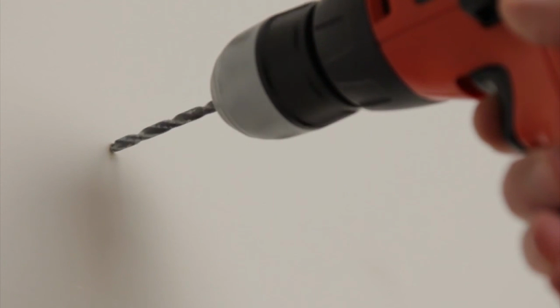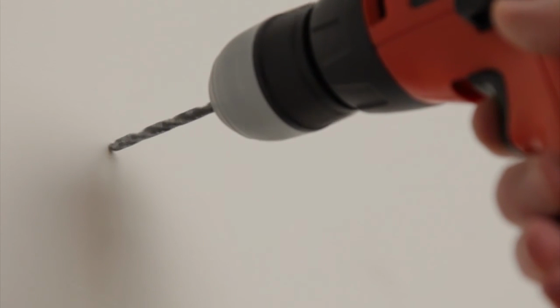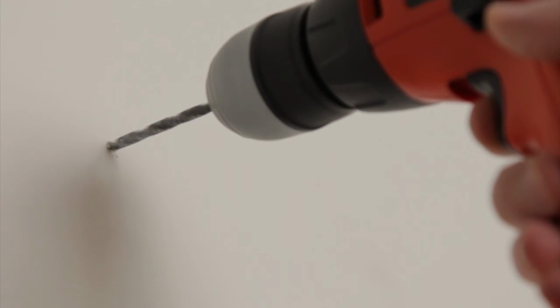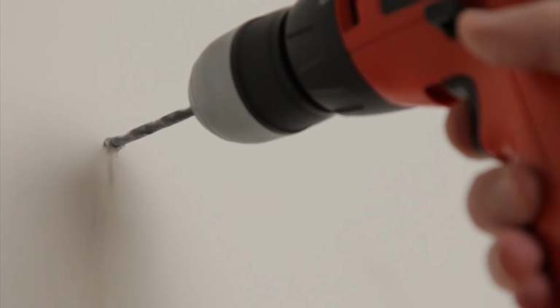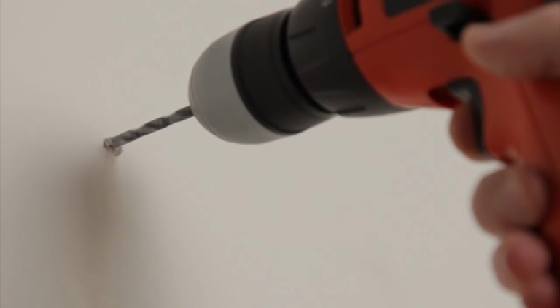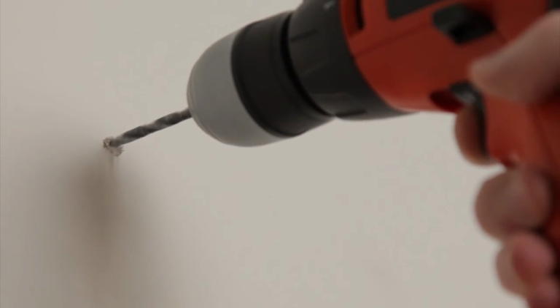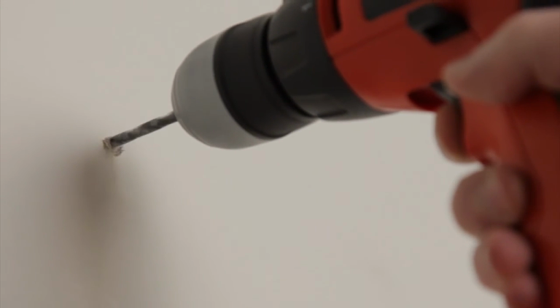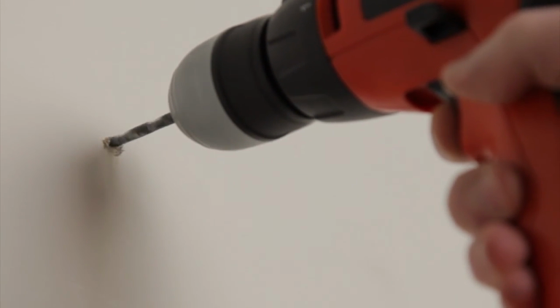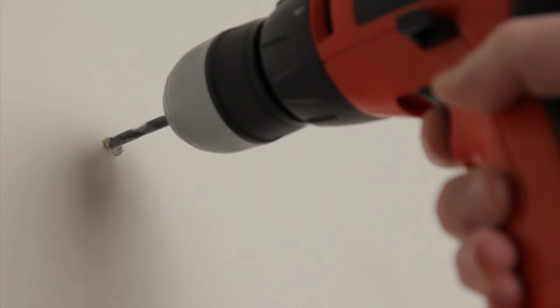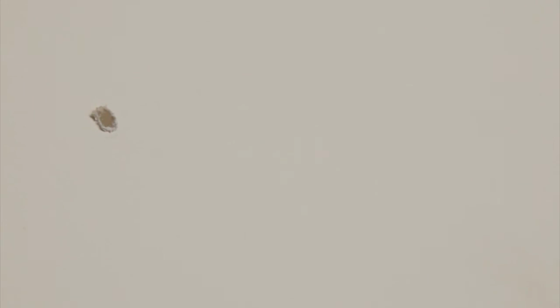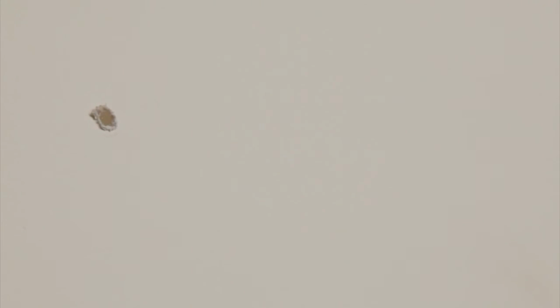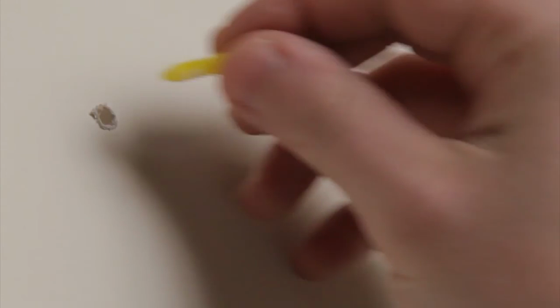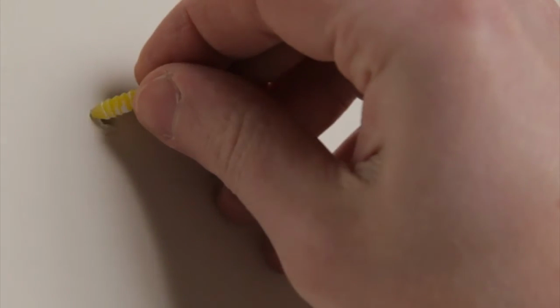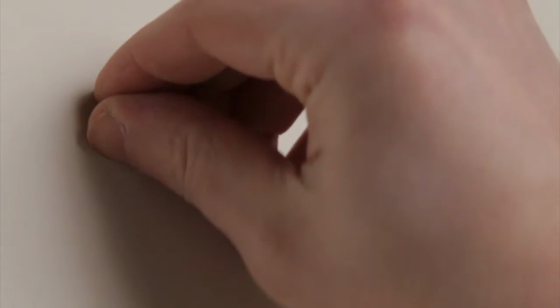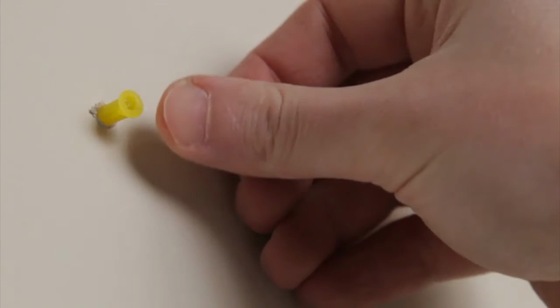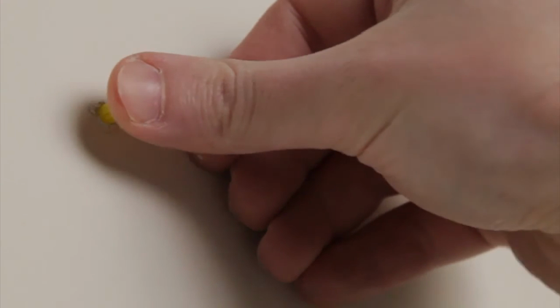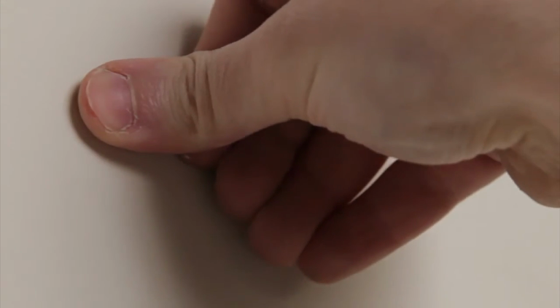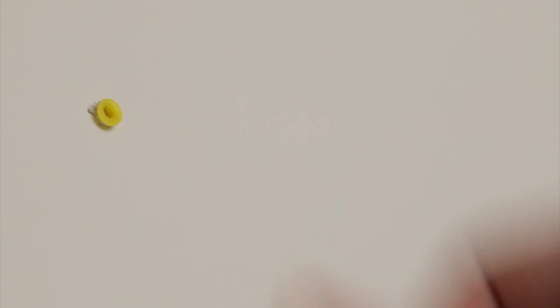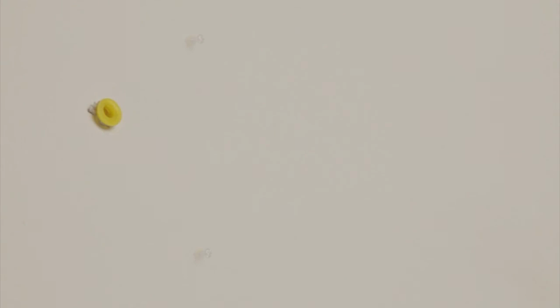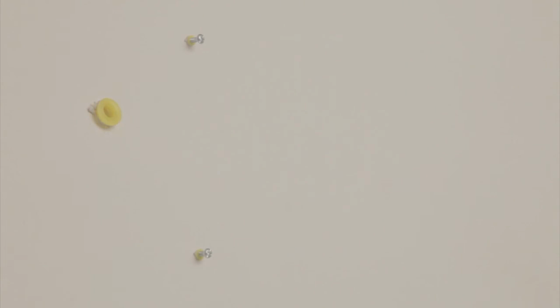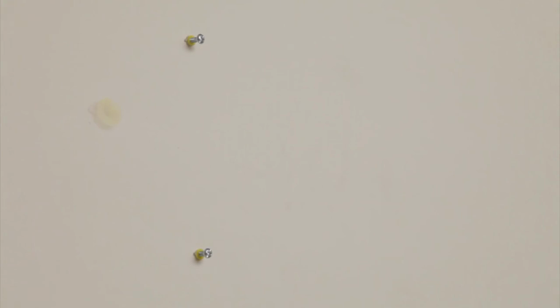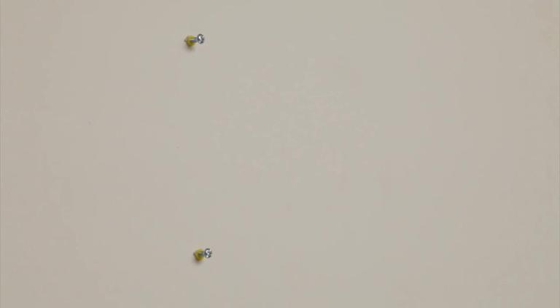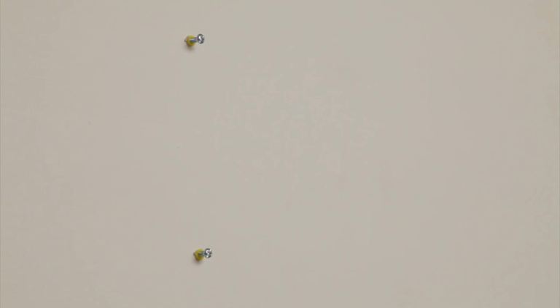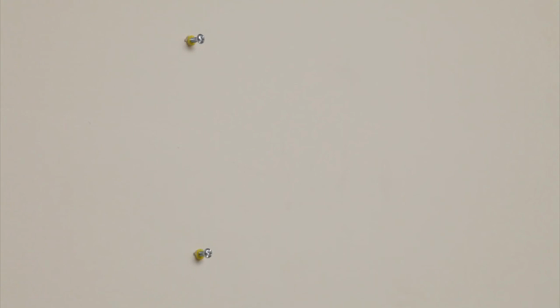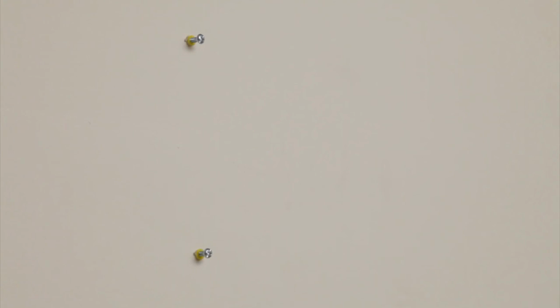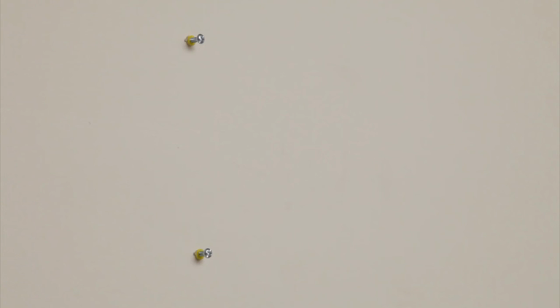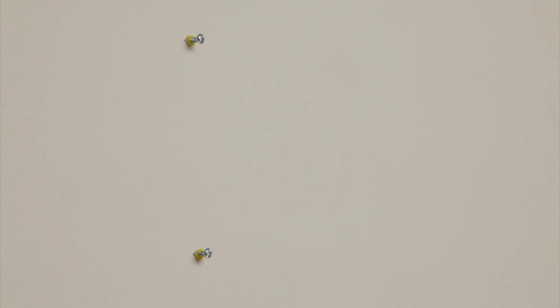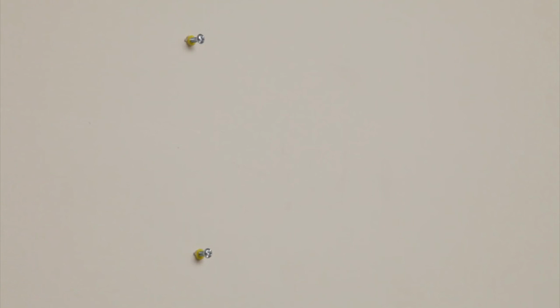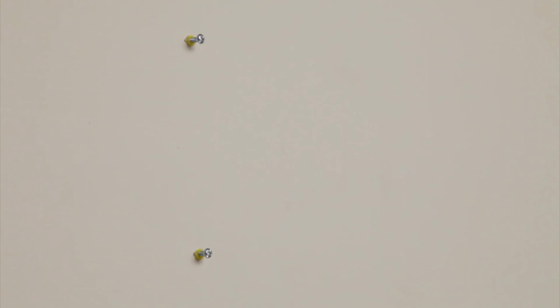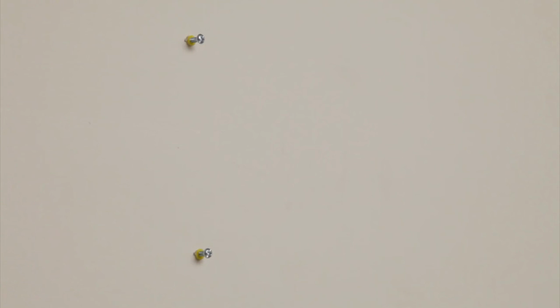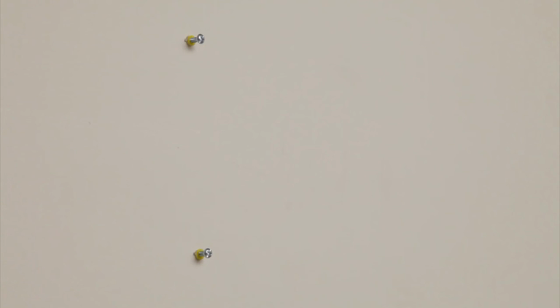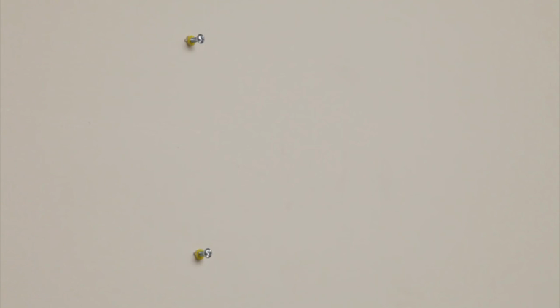Using the electric drill, drill the marked mounting holes and insert the ribbed plastic anchors. Insert two screws into the anchors and screw them in until the screw heads are about a quarter inch from the wall.